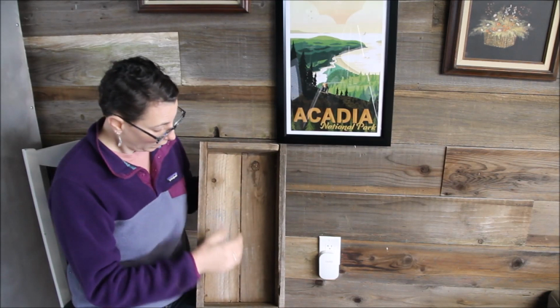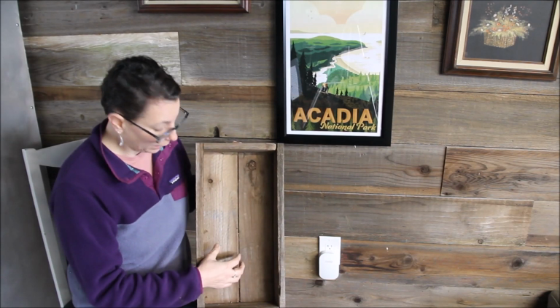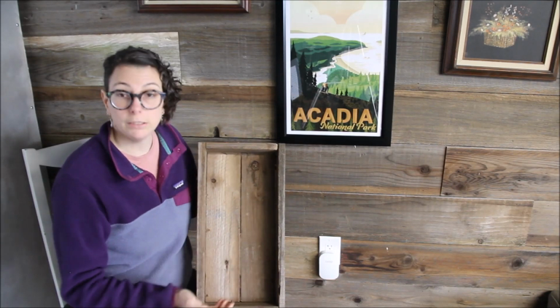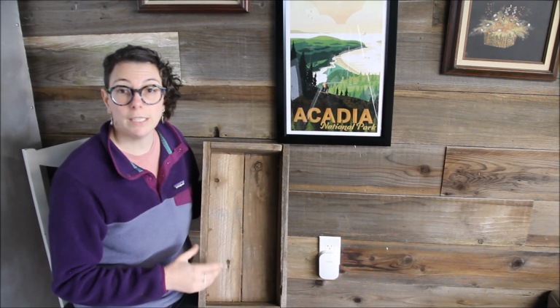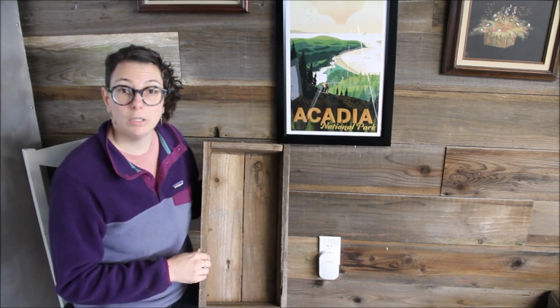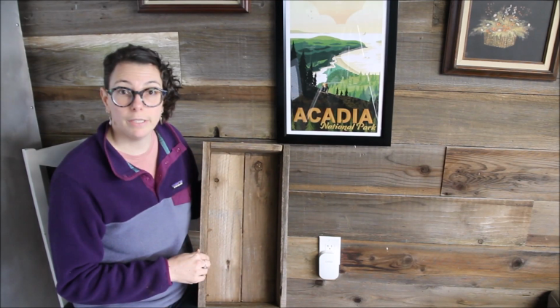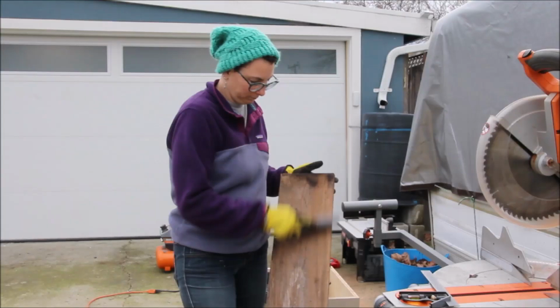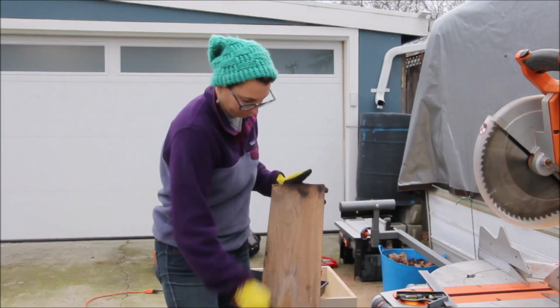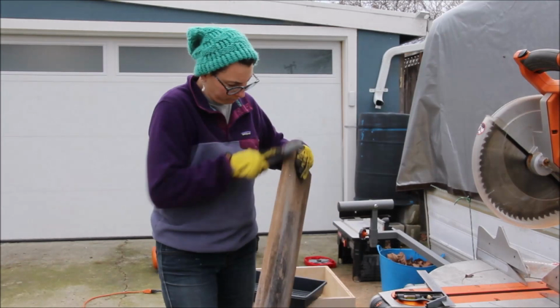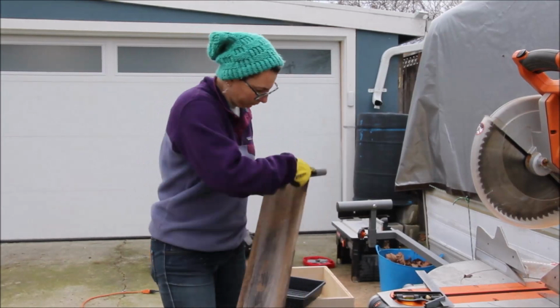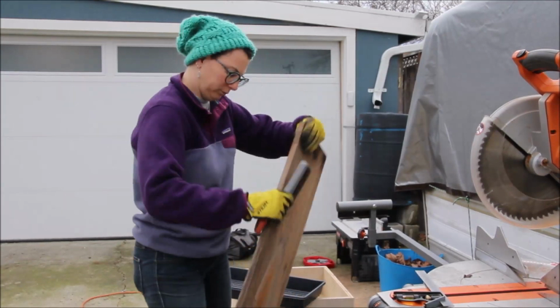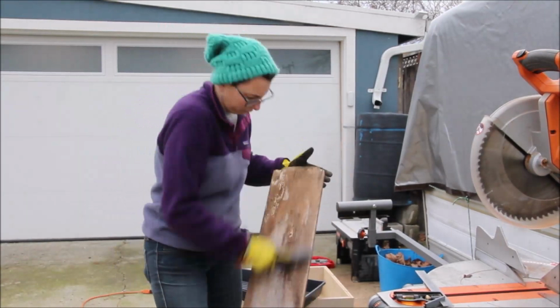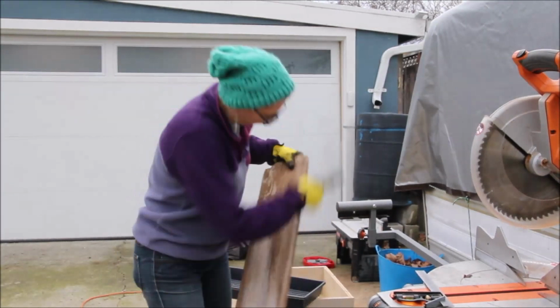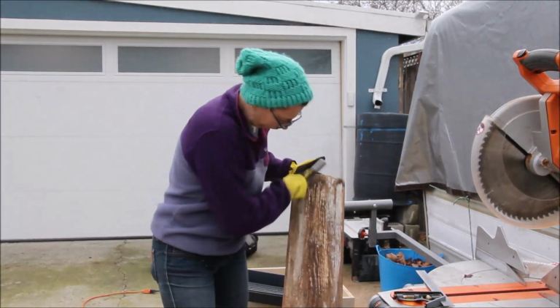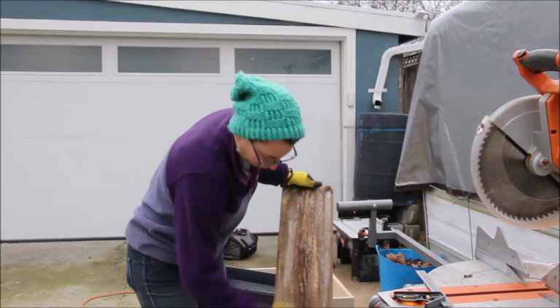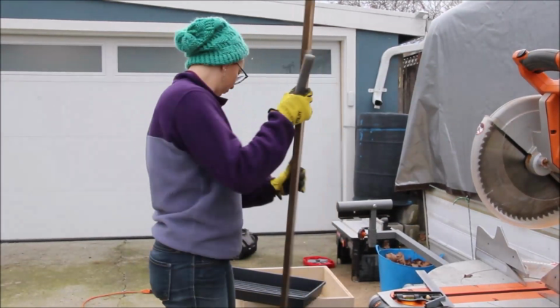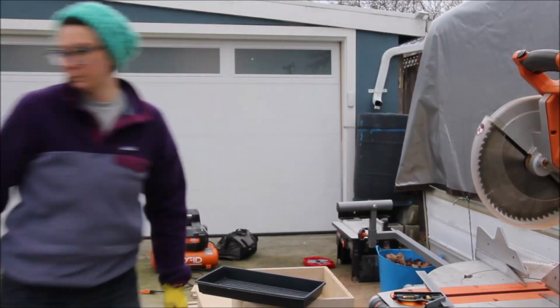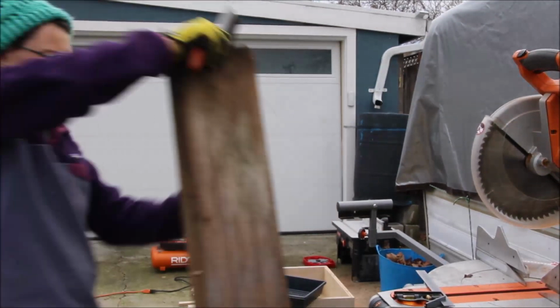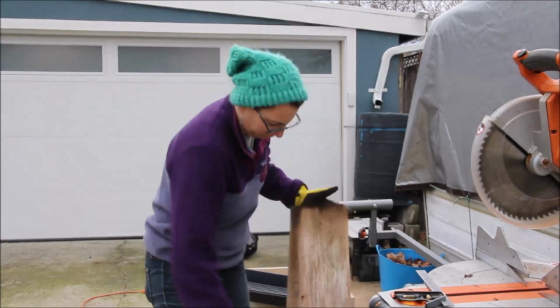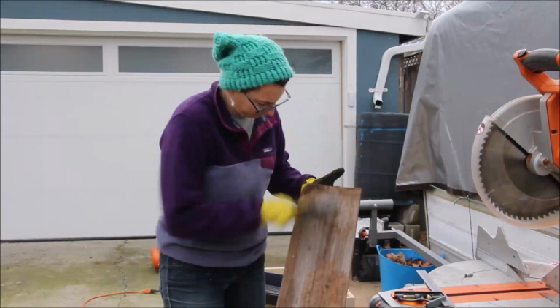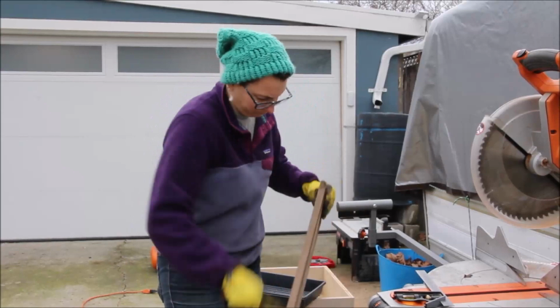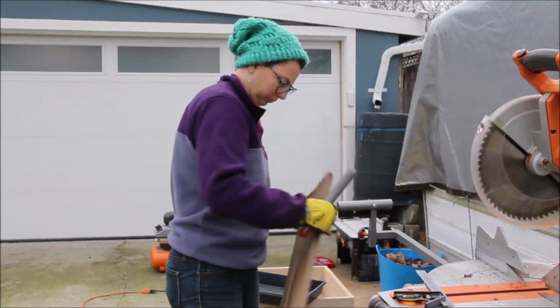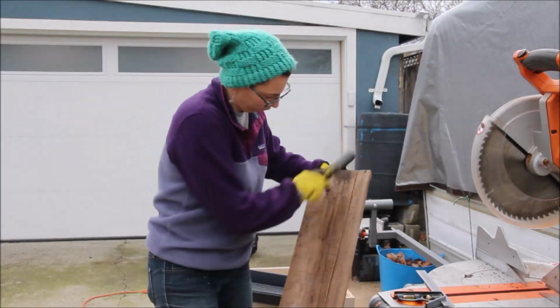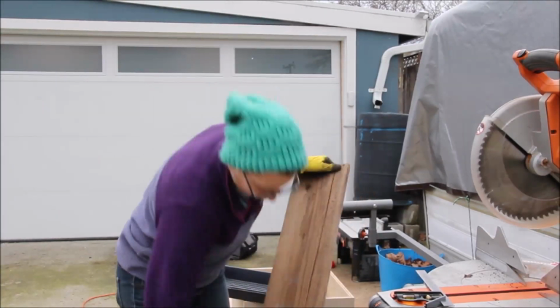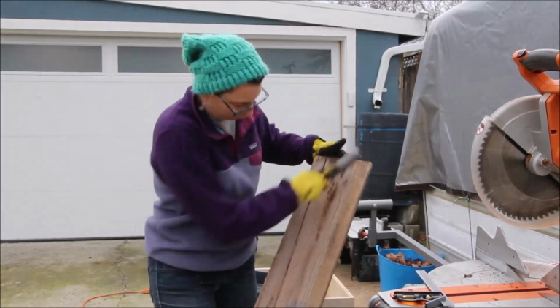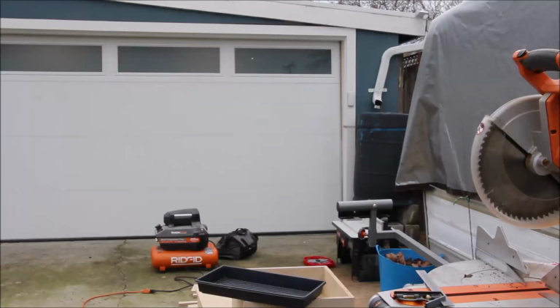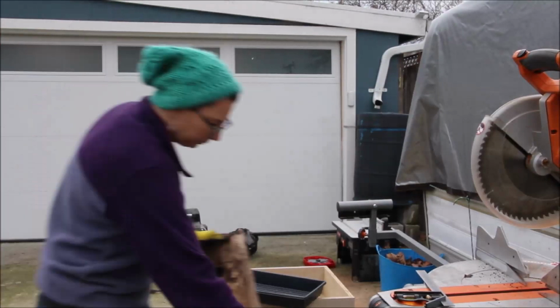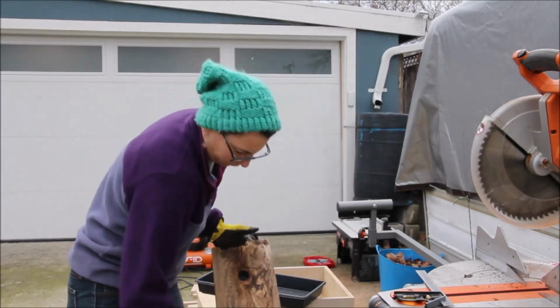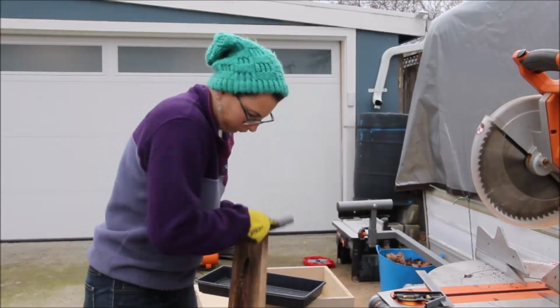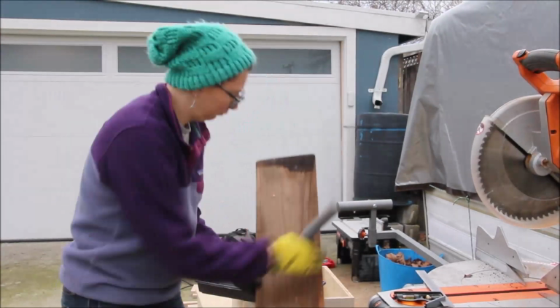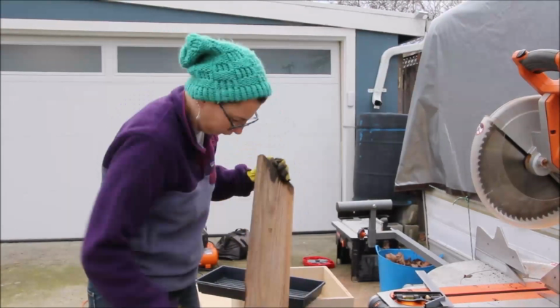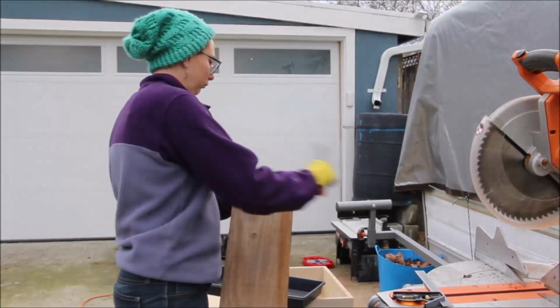Let's just get down to the video. I start off by wire brushing all the boards — it's just easier to clean them off before you start cutting or when your project is finished.